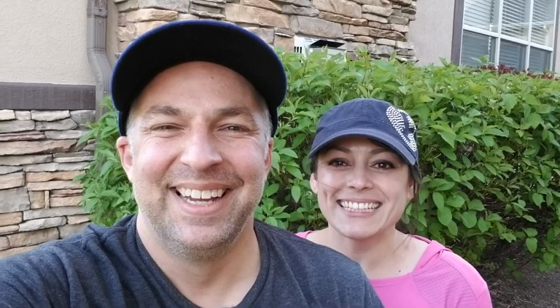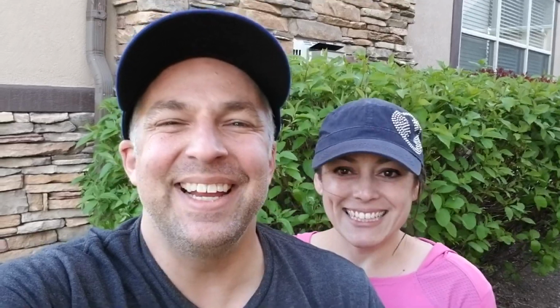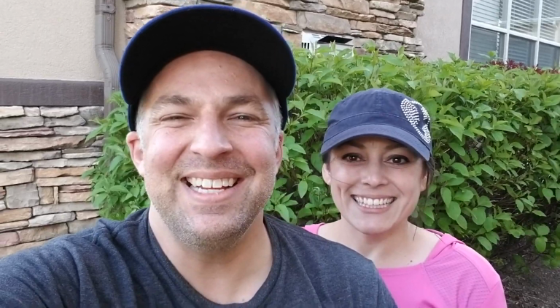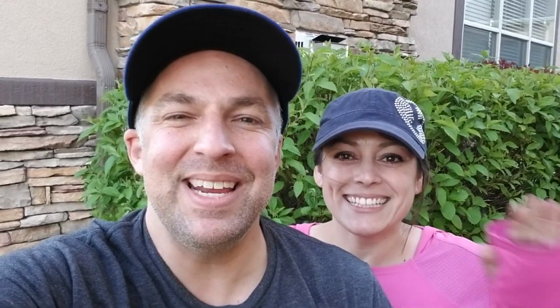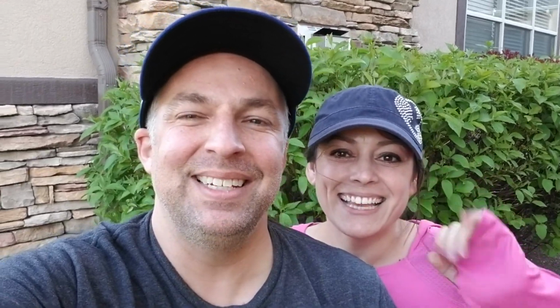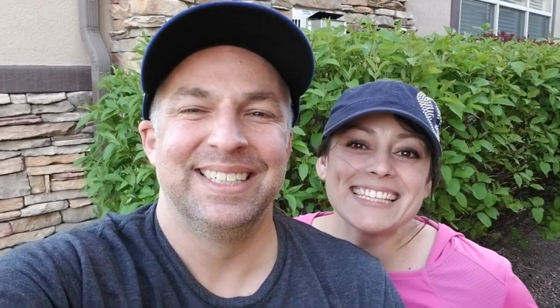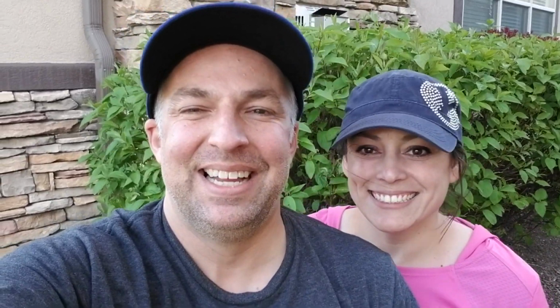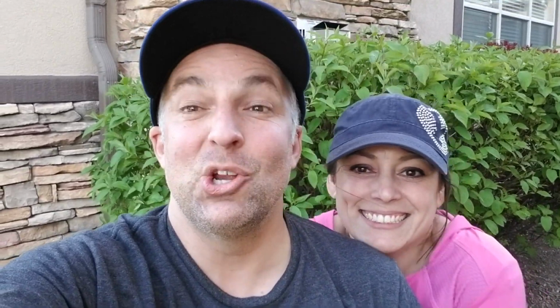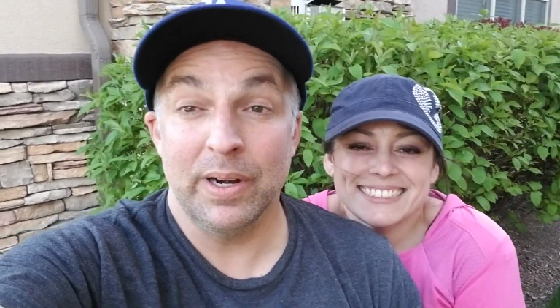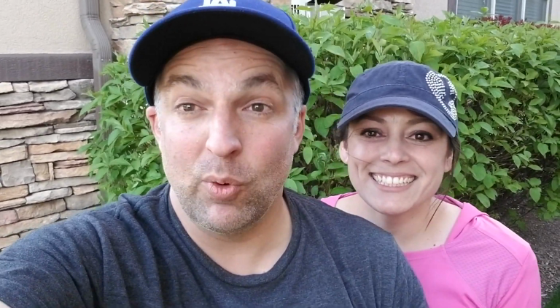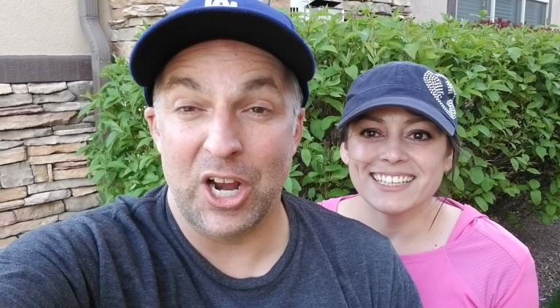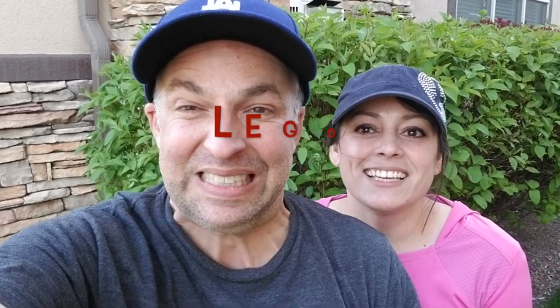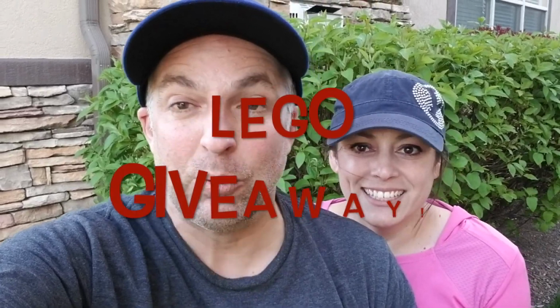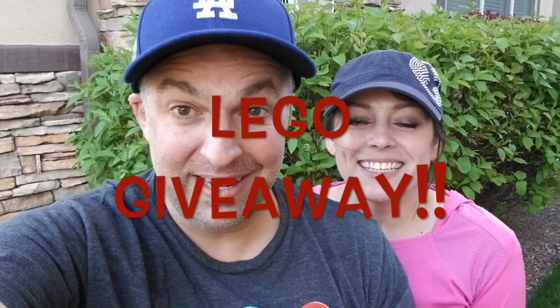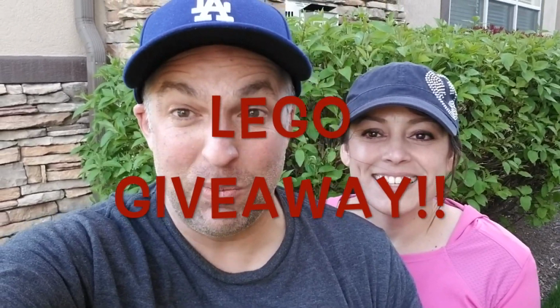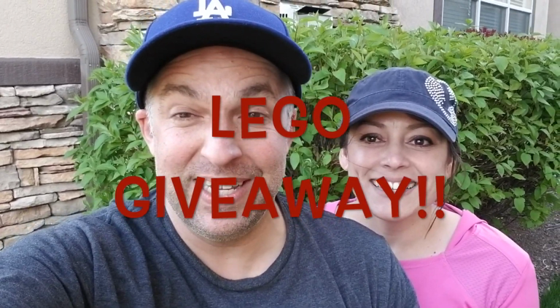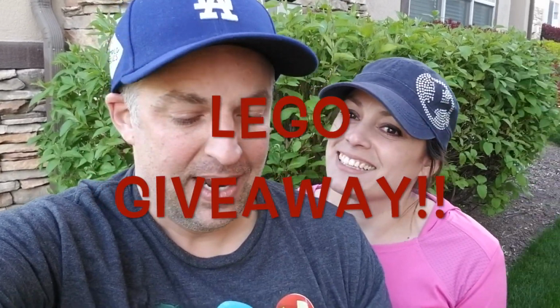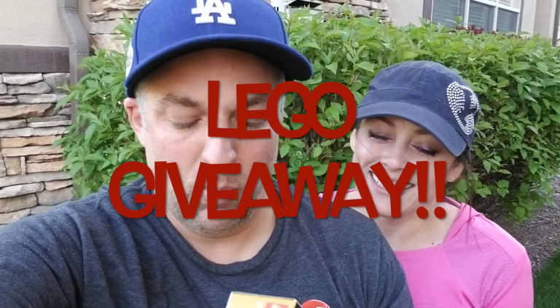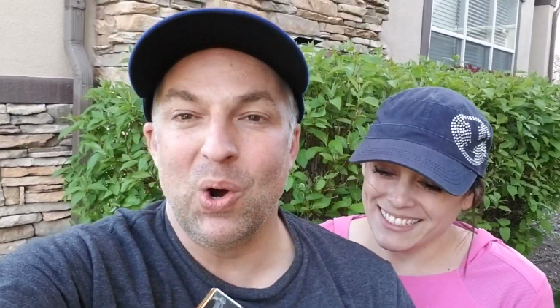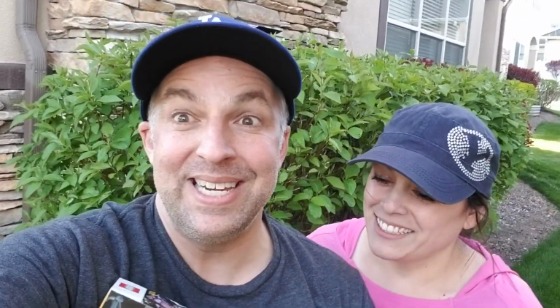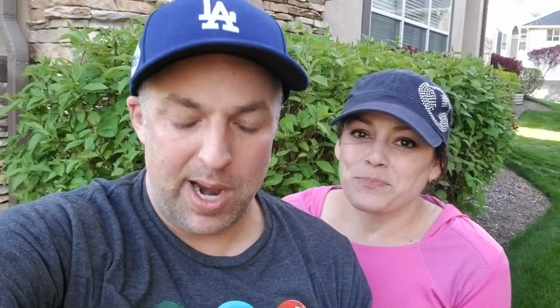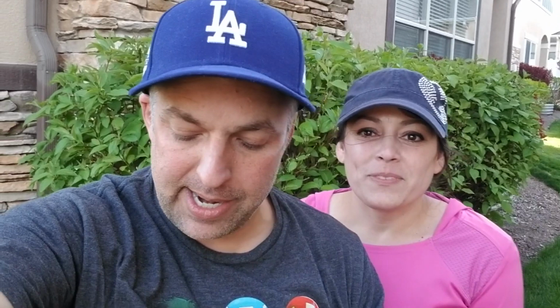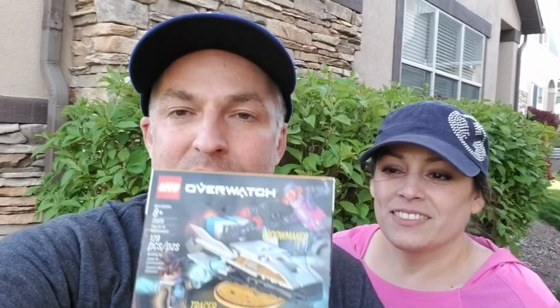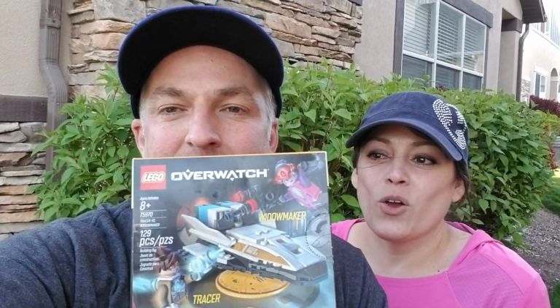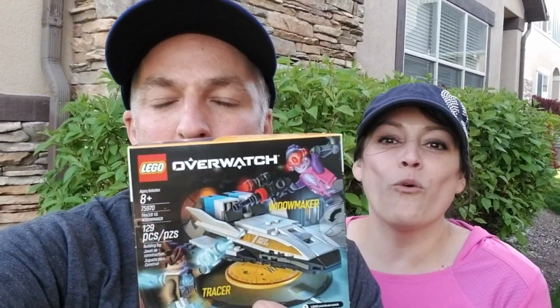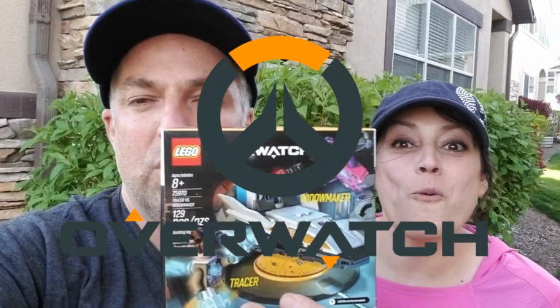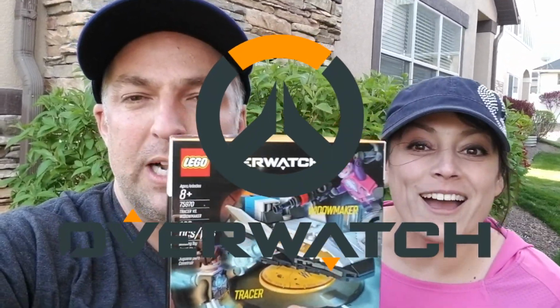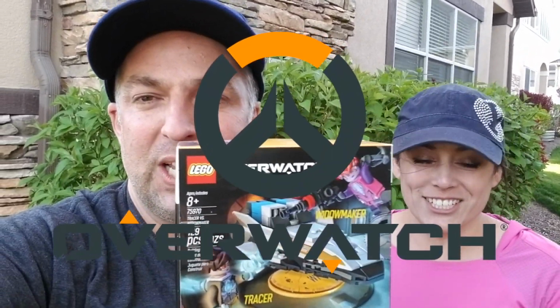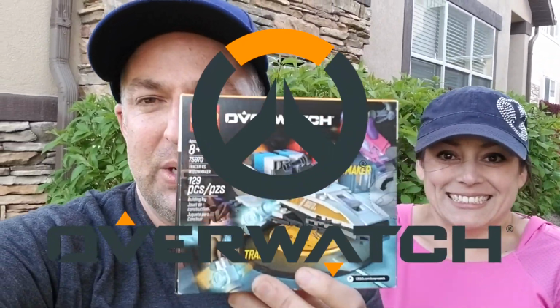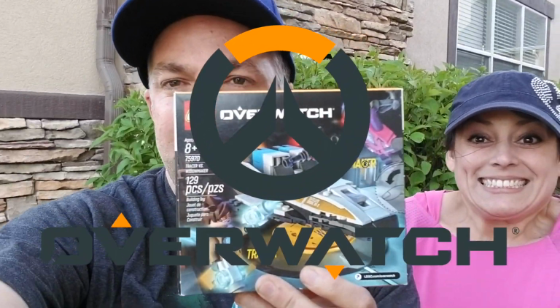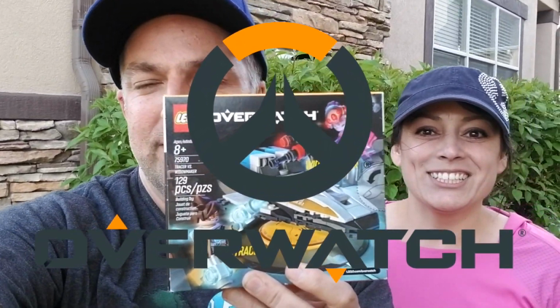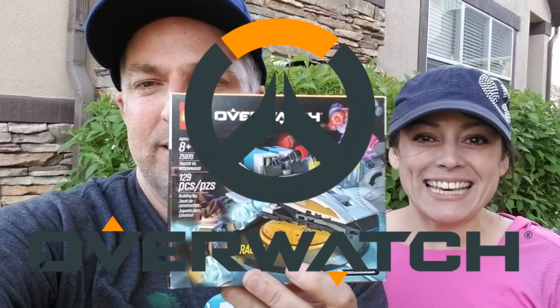Hey guys, Mikey and Hazy. So we're doing a giveaway for the channel. We're excited — first time we've done this. What we're going to give away is an Overwatch Lego set. So exciting.